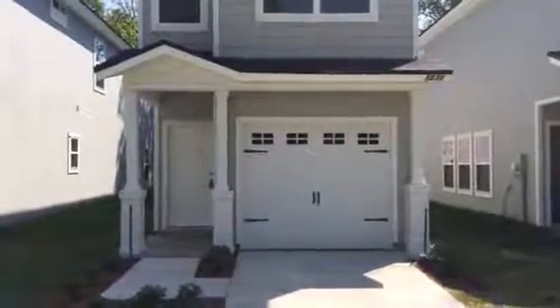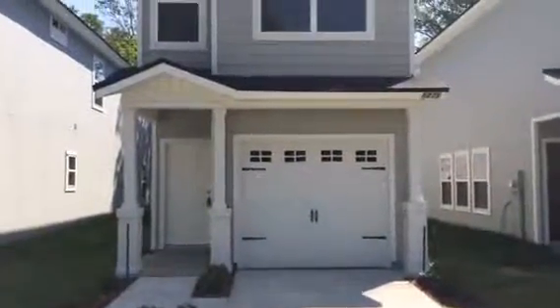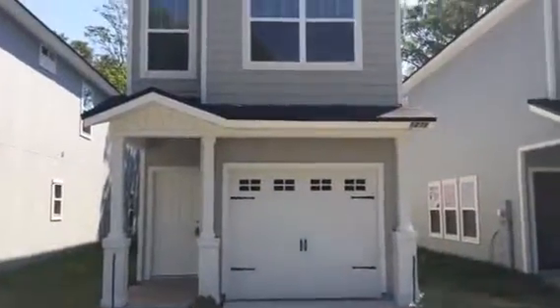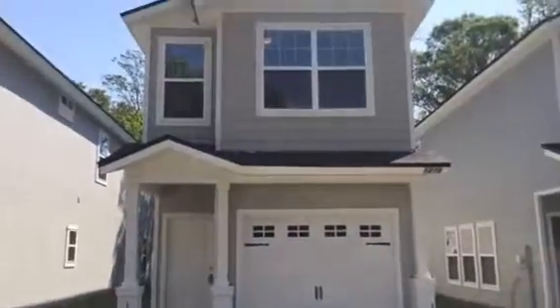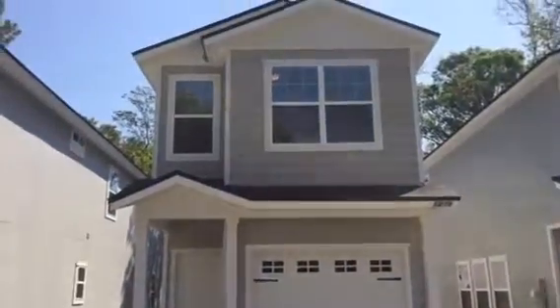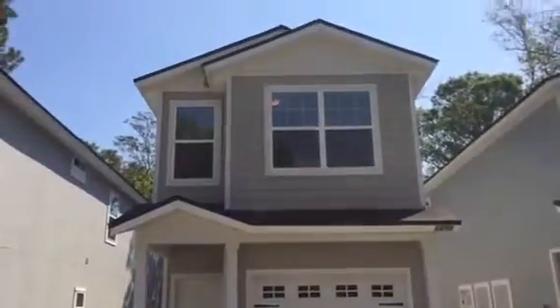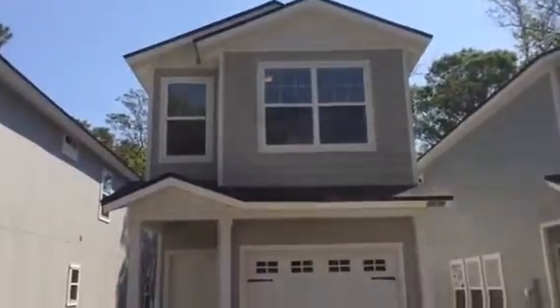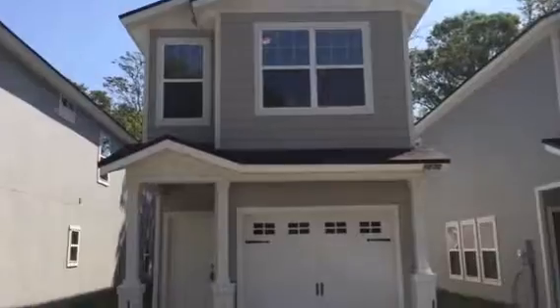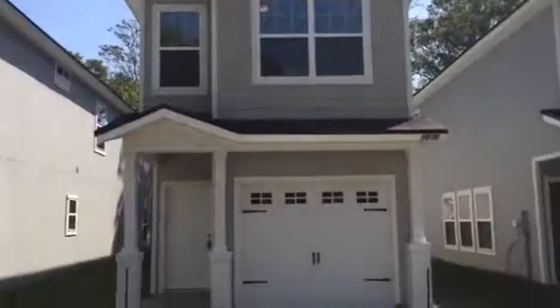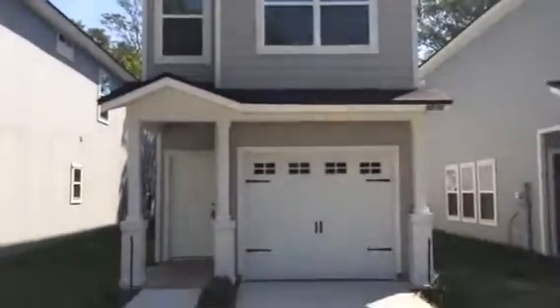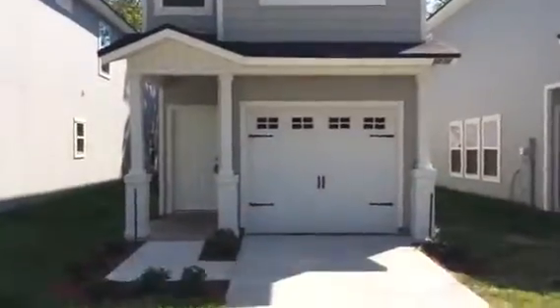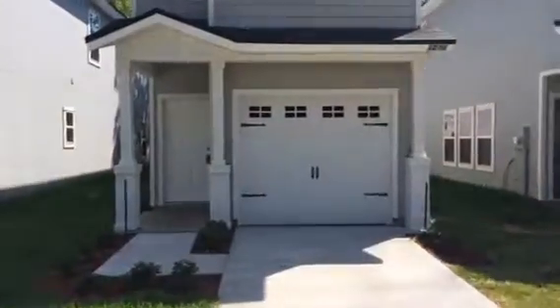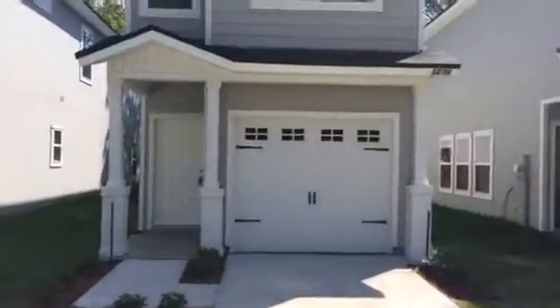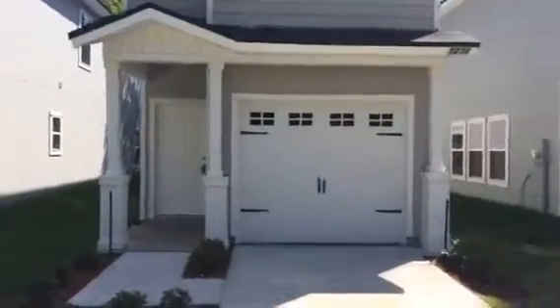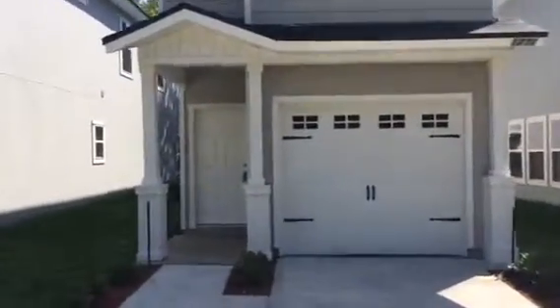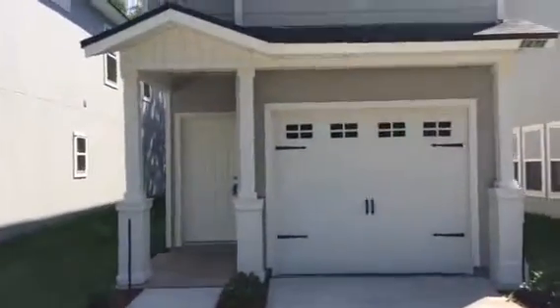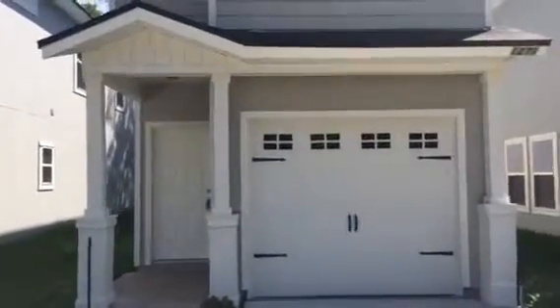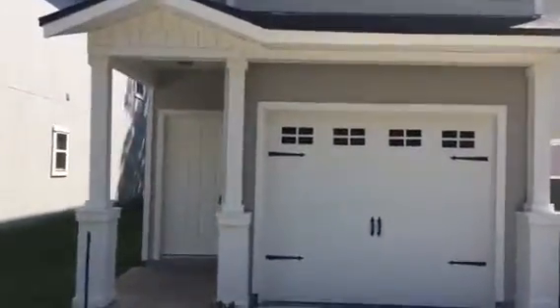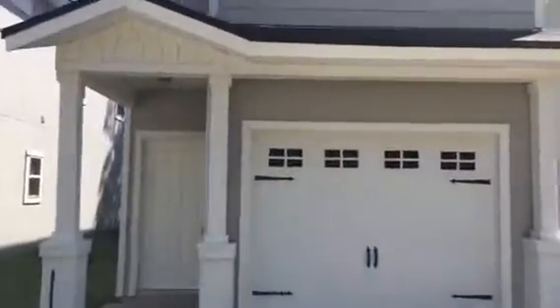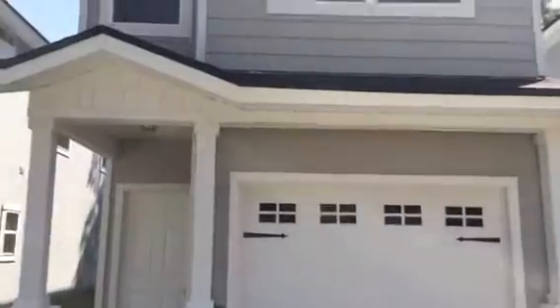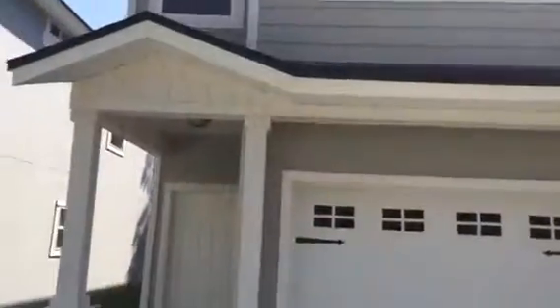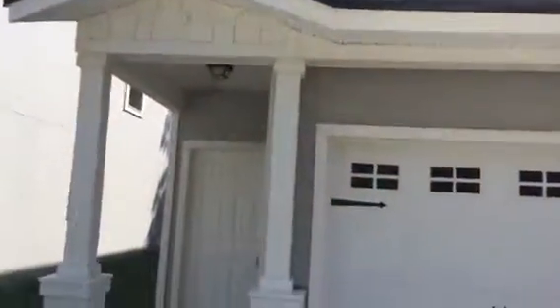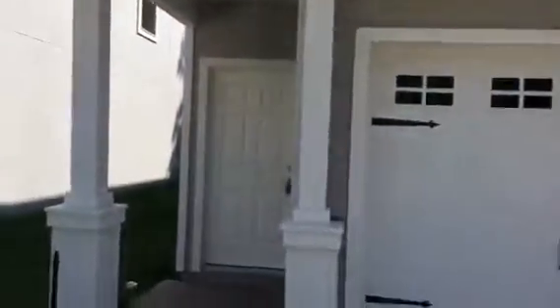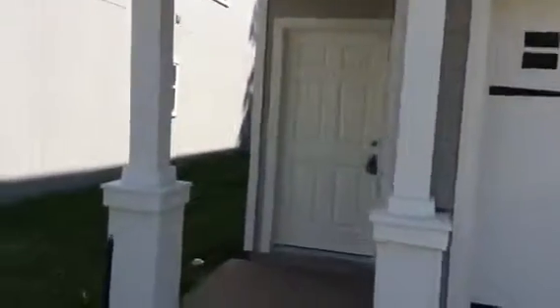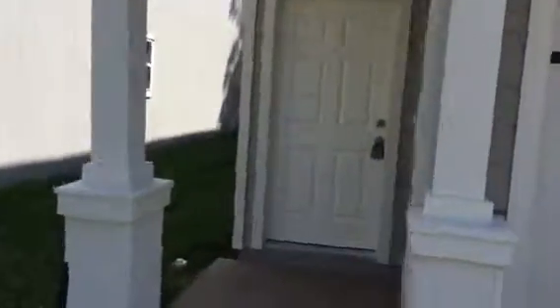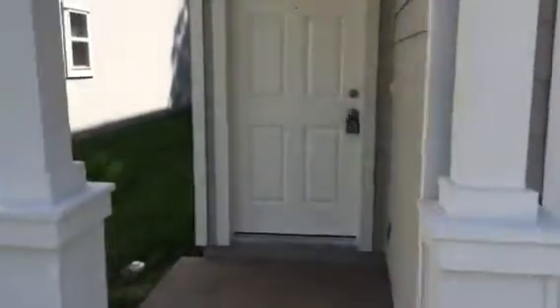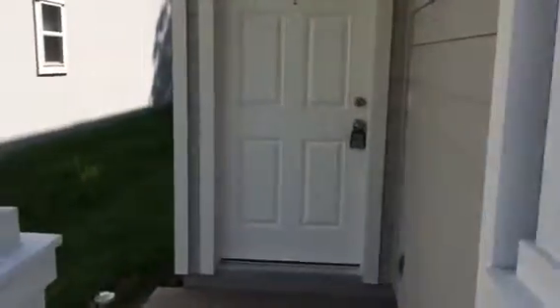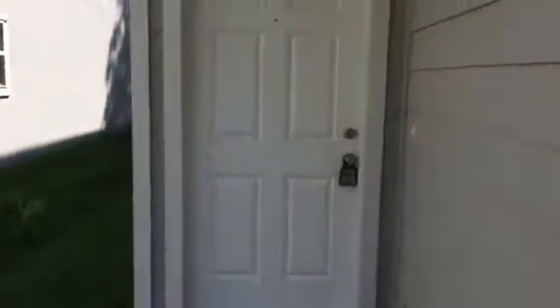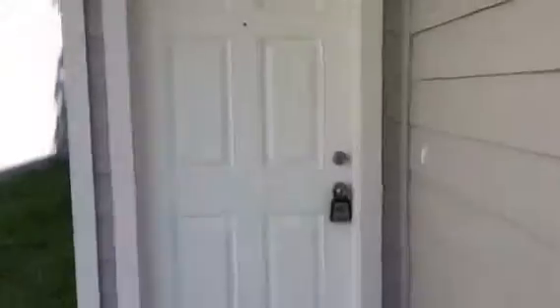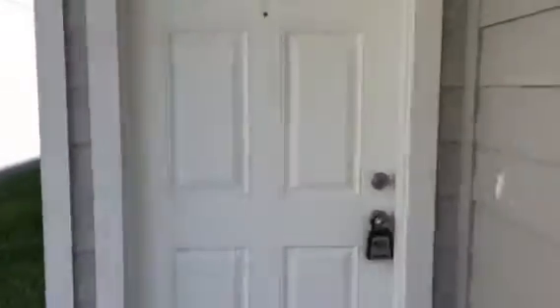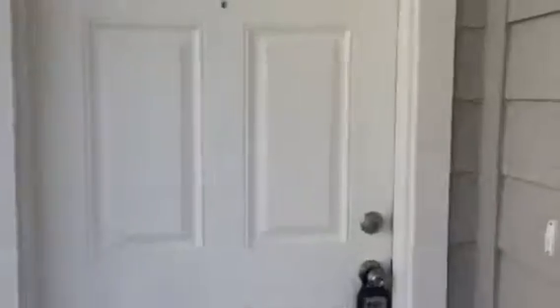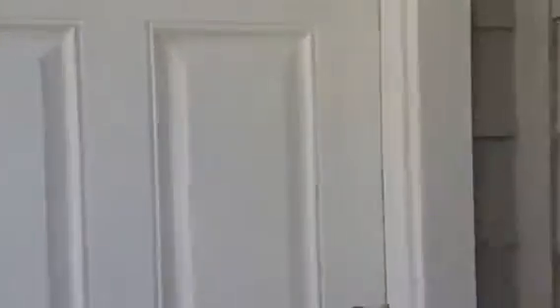Hey, it's John with JWB at 1271 Mall Street on the west side of Jacksonville for a final walkthrough. This is a new construction home that we have just completed. It is a 1,509 heated and cooled square foot home with three bedrooms, two and a half bathrooms, and a one-car garage.